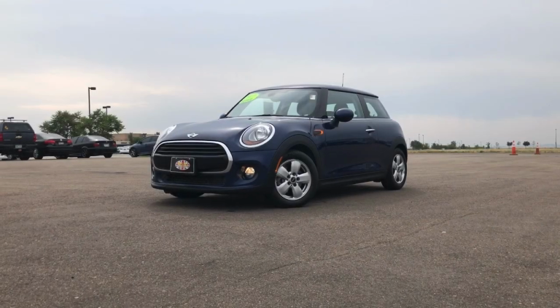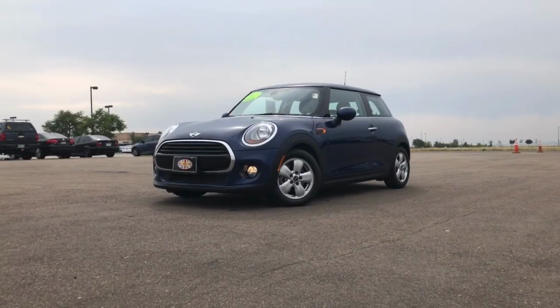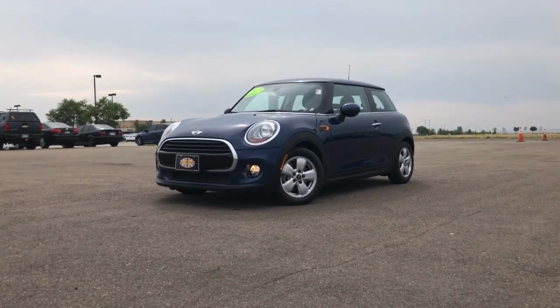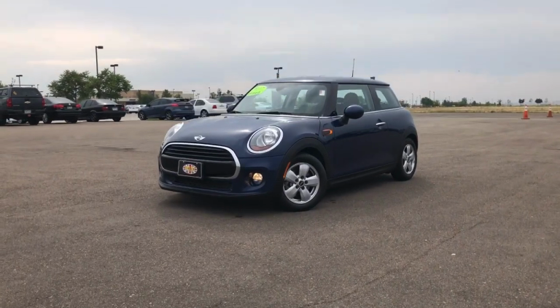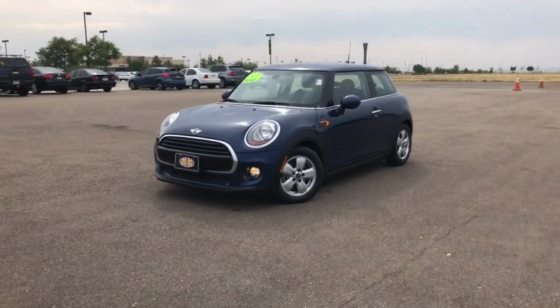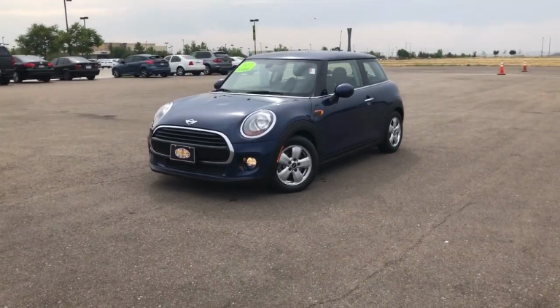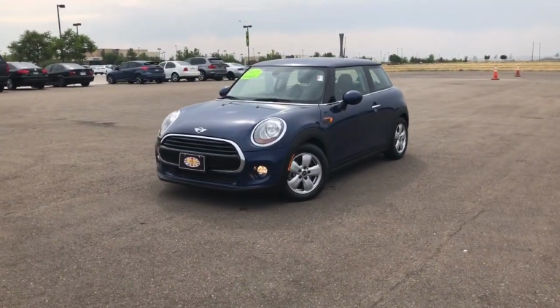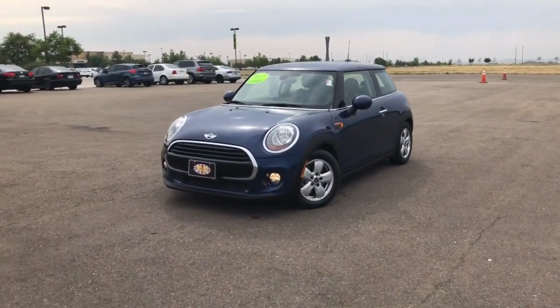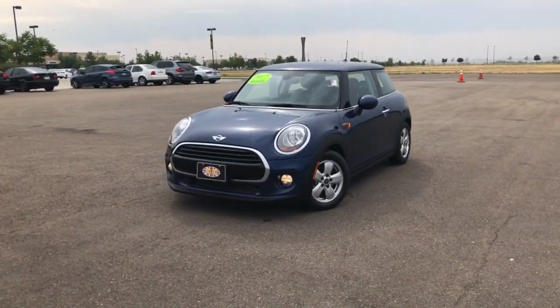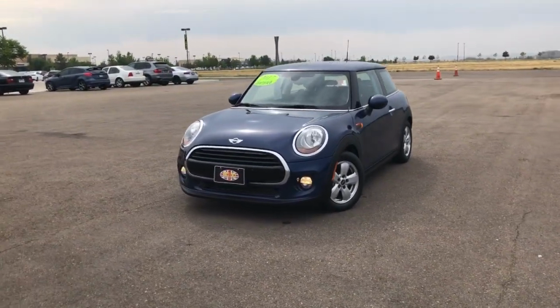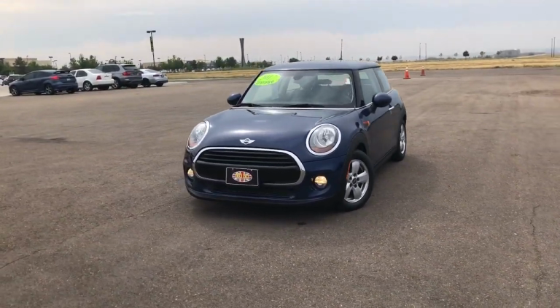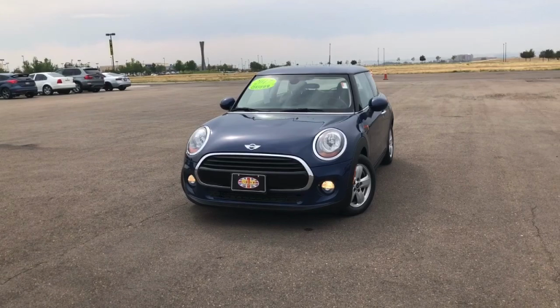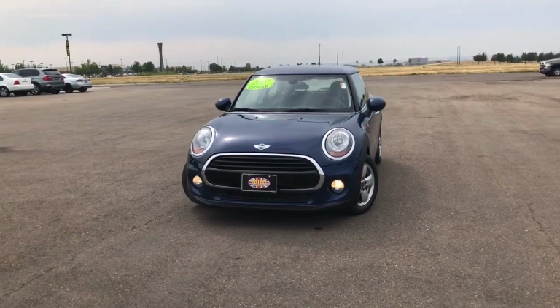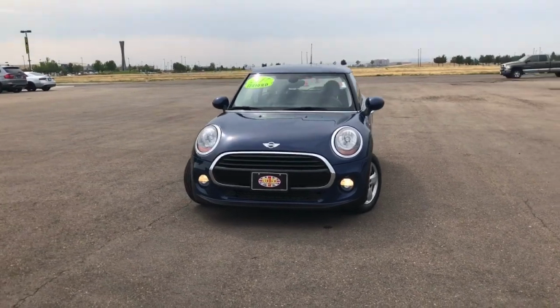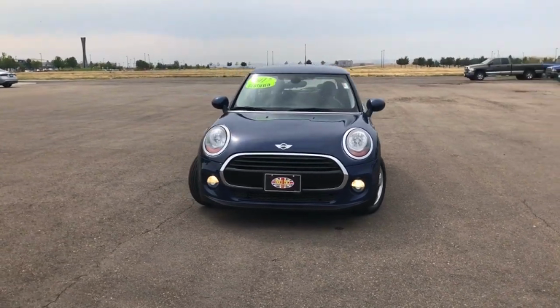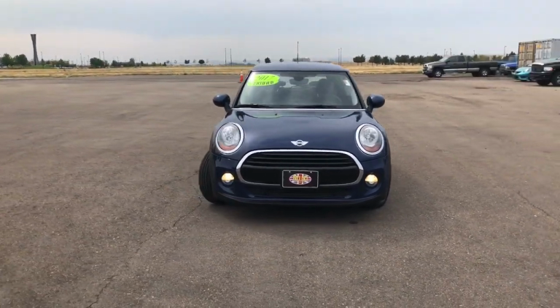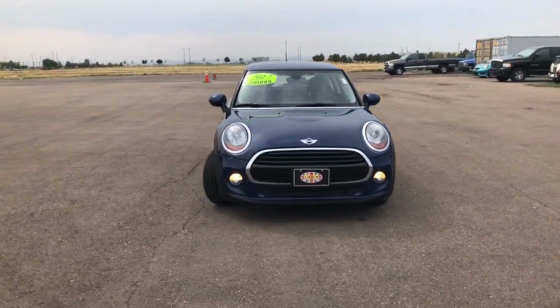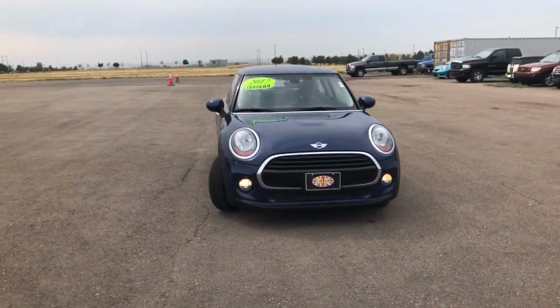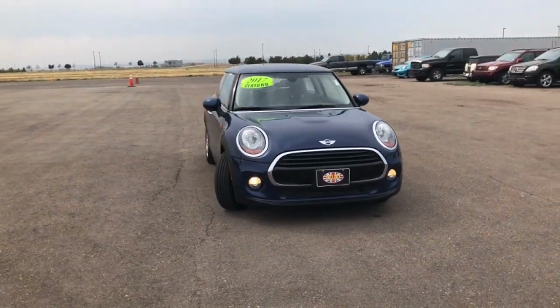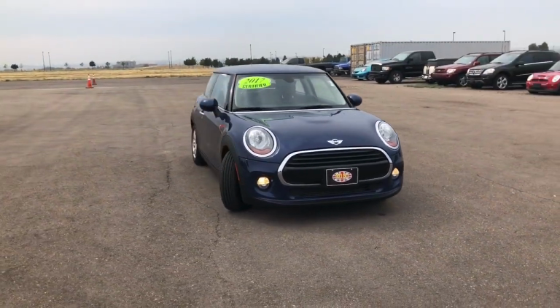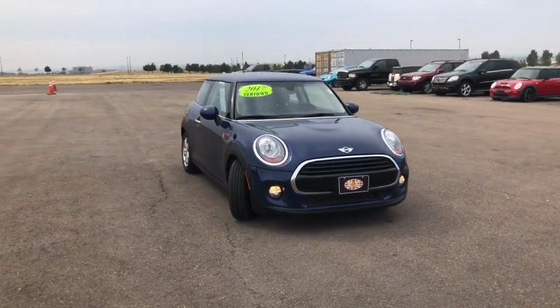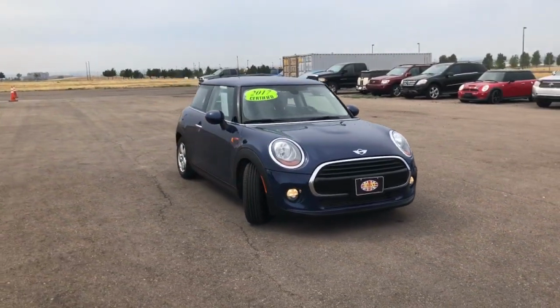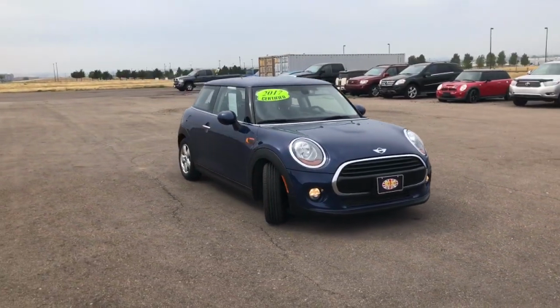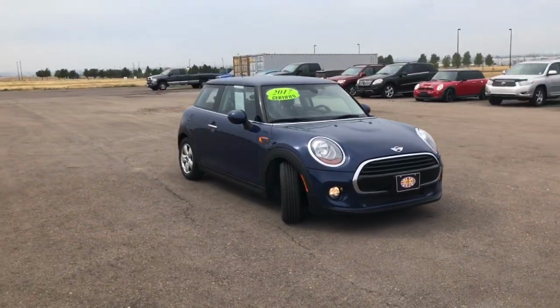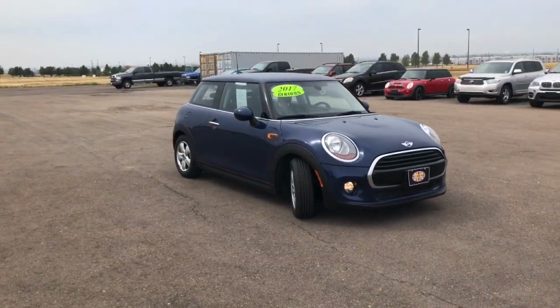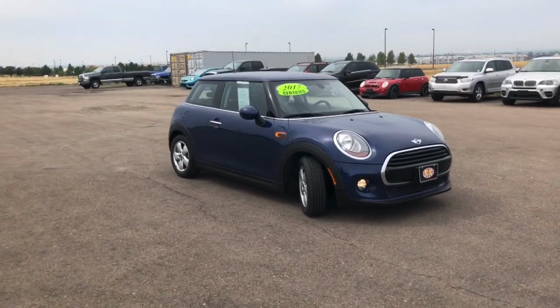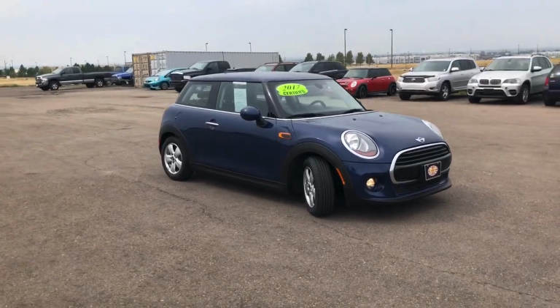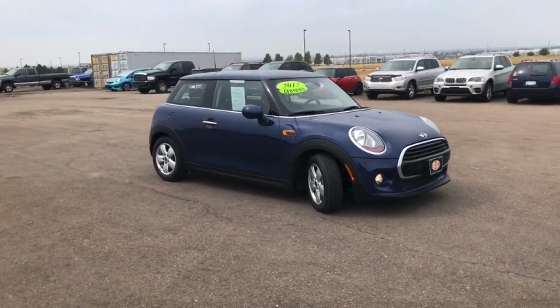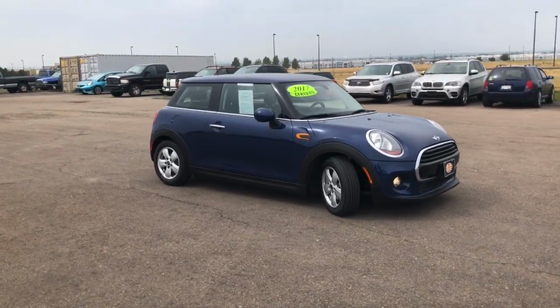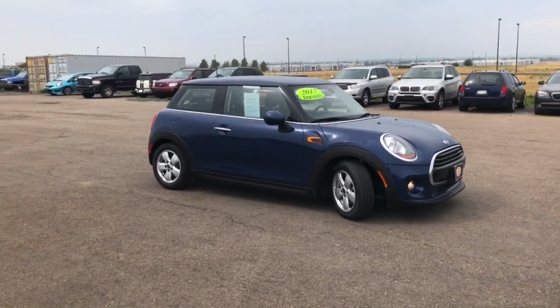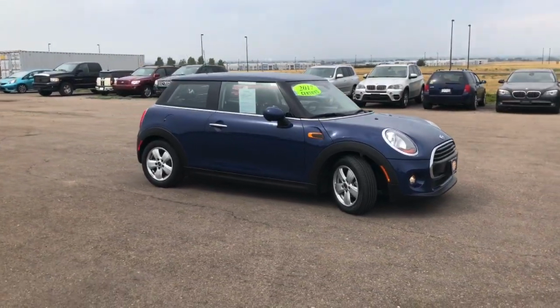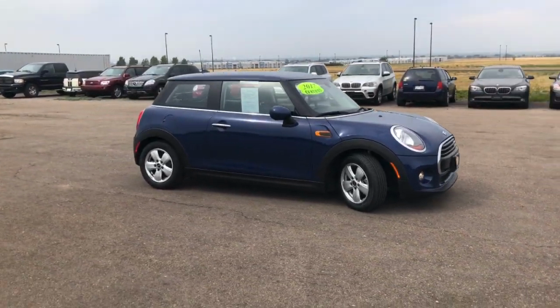Hello, this is Jacob here at Mini of Loveland, located at 4055 Bird Drive in Loveland, Colorado. Here we have a 2017 Mini Cooper hardtop with just under 30,000 miles.